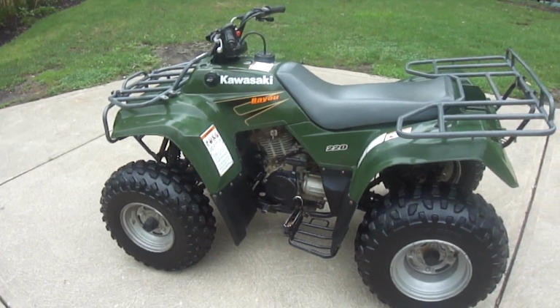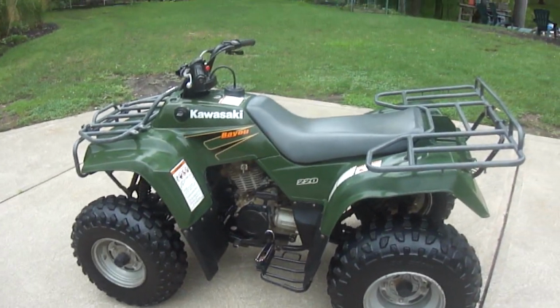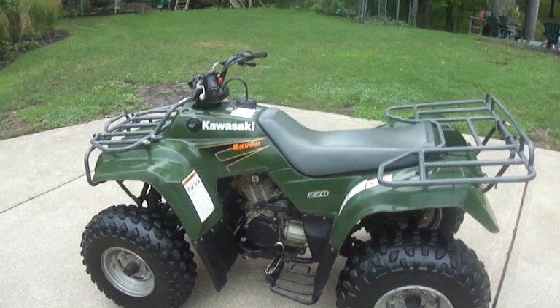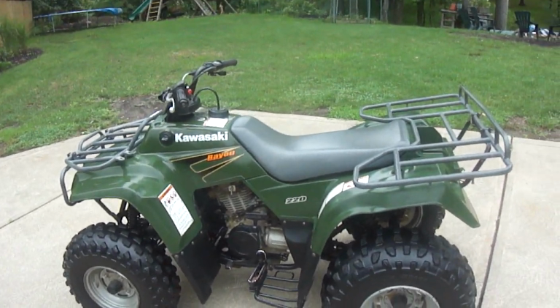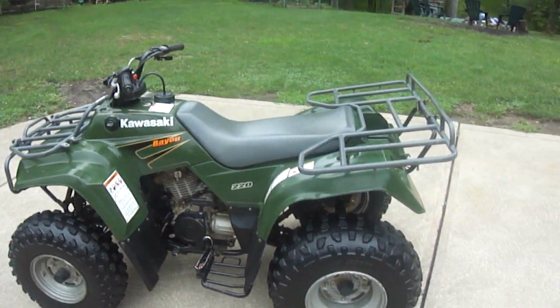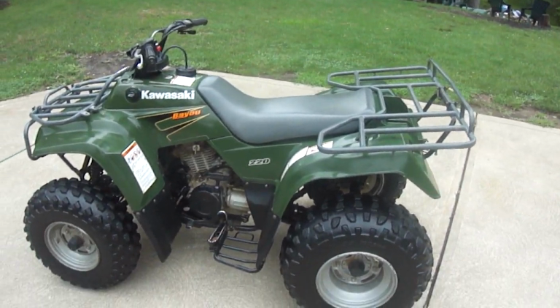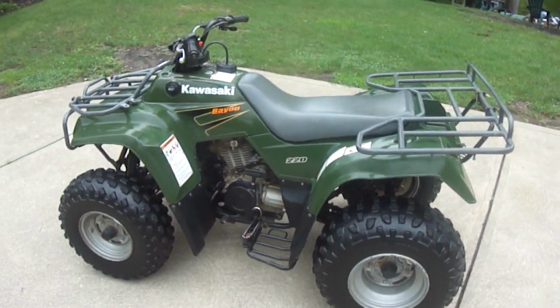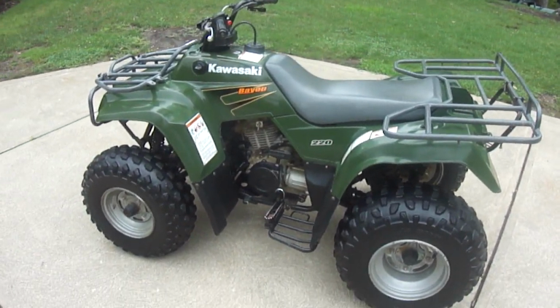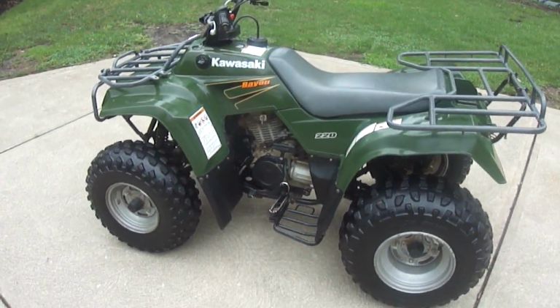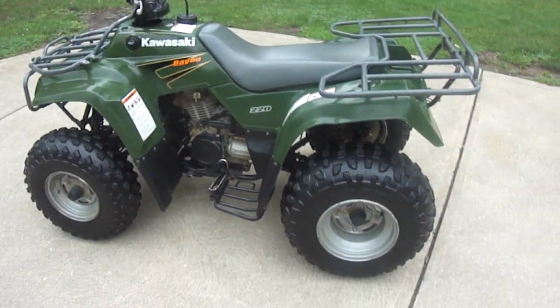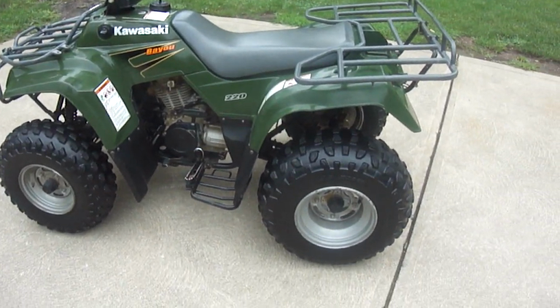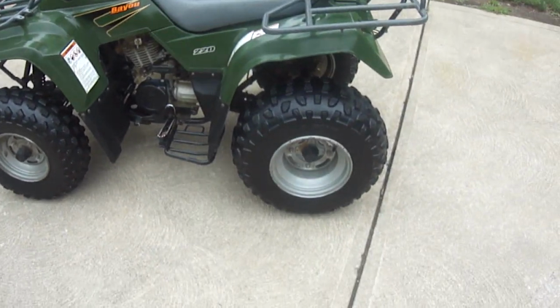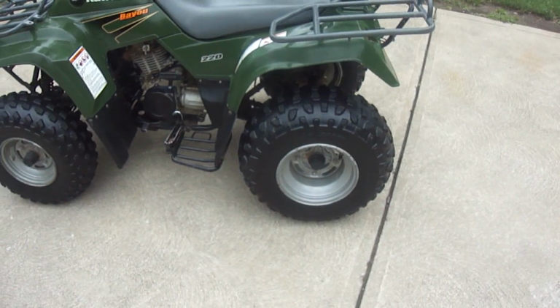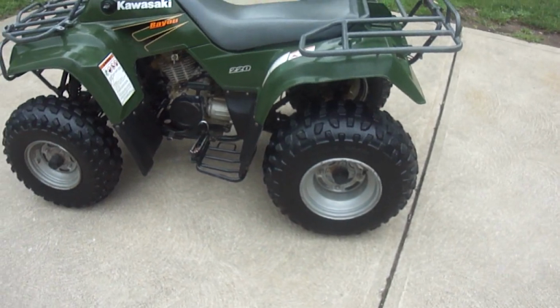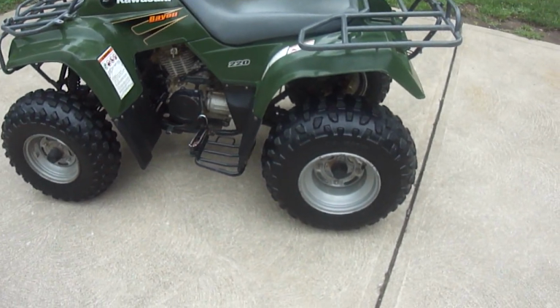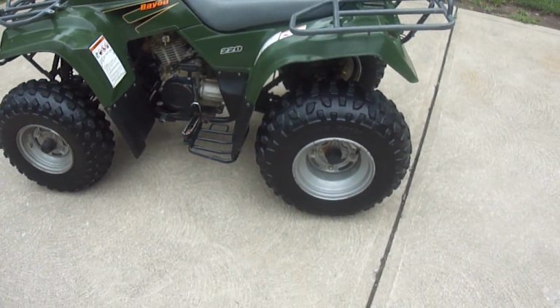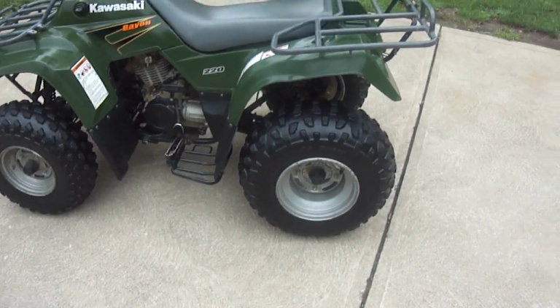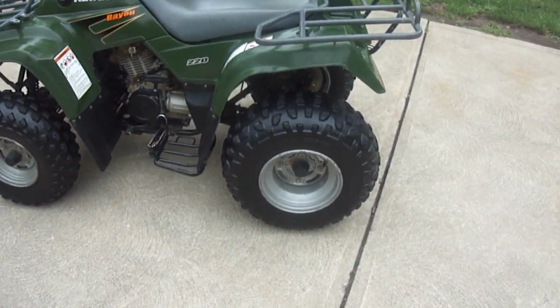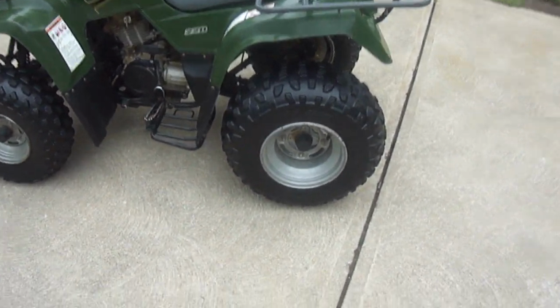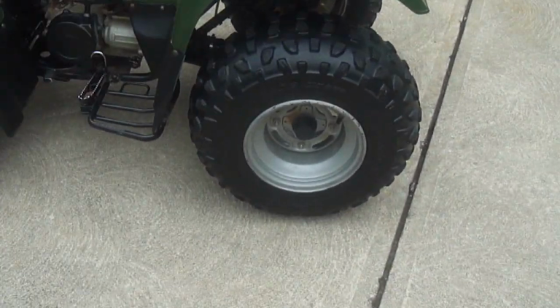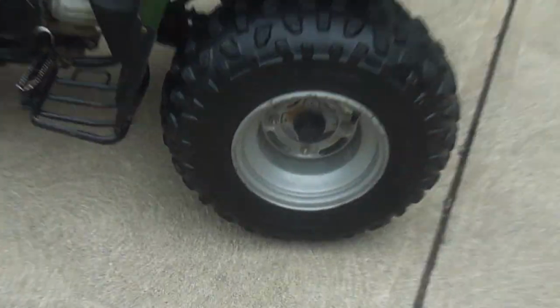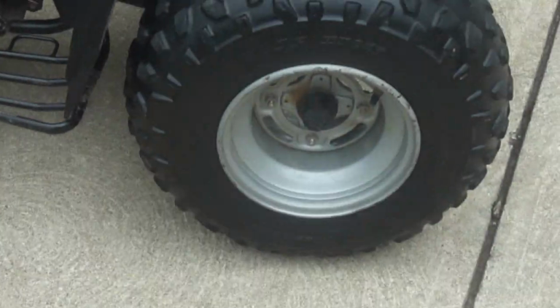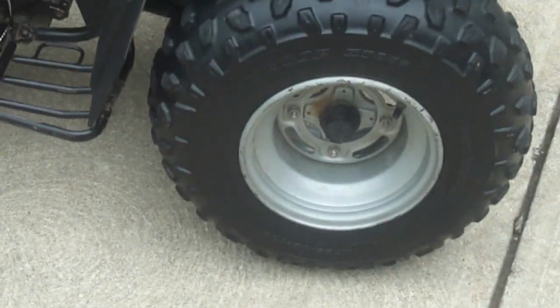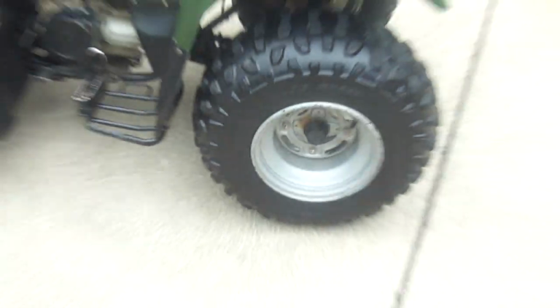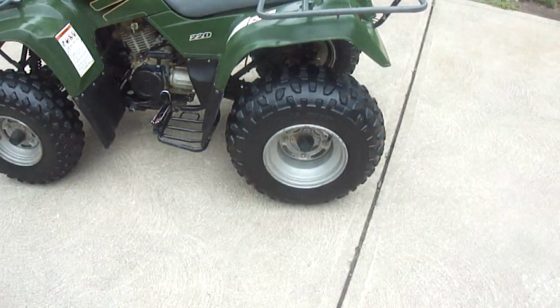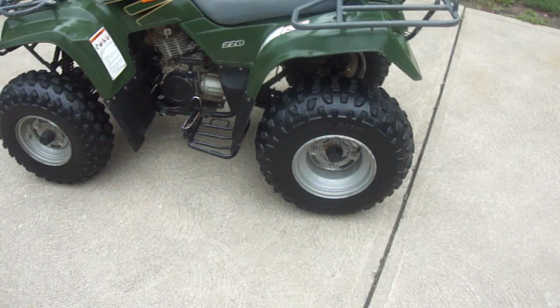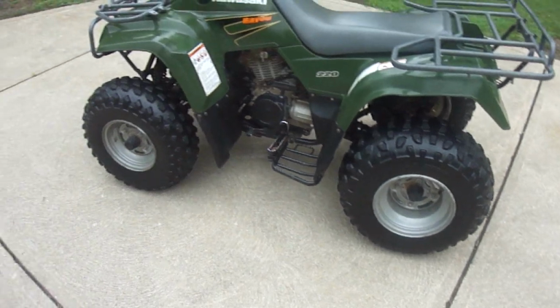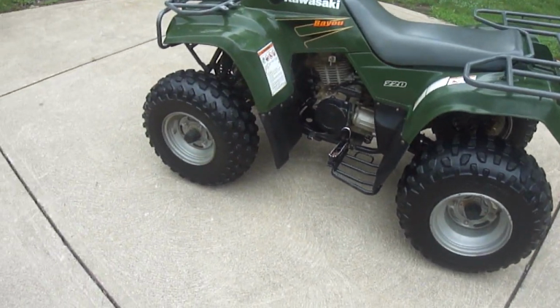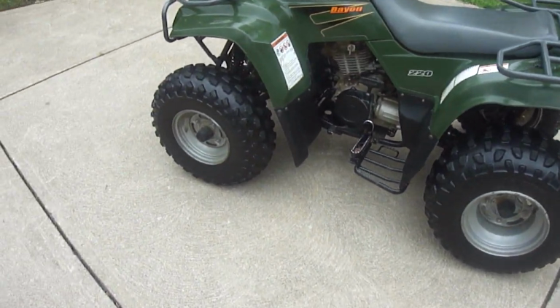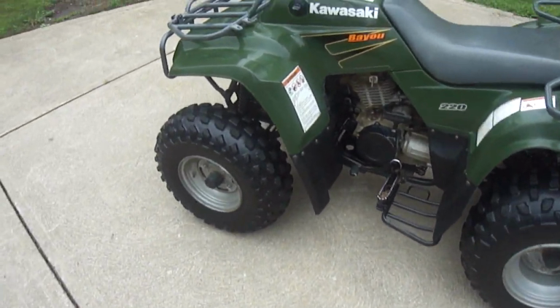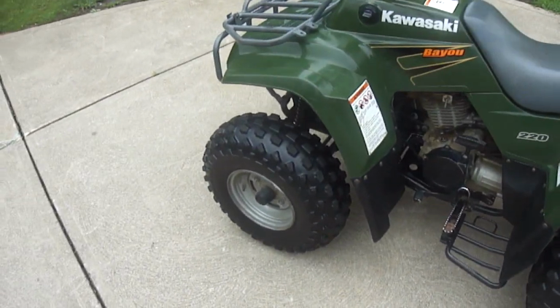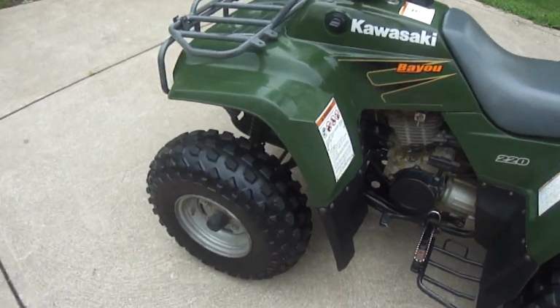I cleaned it up — I did all the plastics, the seat, and everything. I did the wheels and they look really nice. The one thing I didn't do is the inside of the rim and the little caps there.